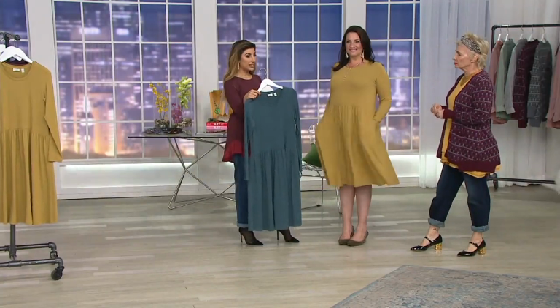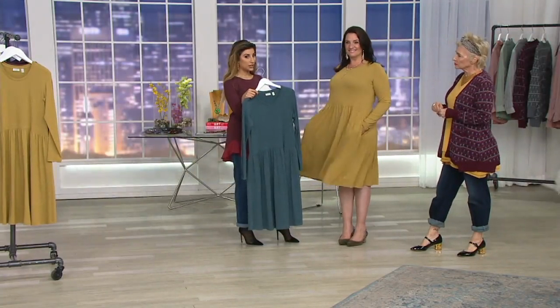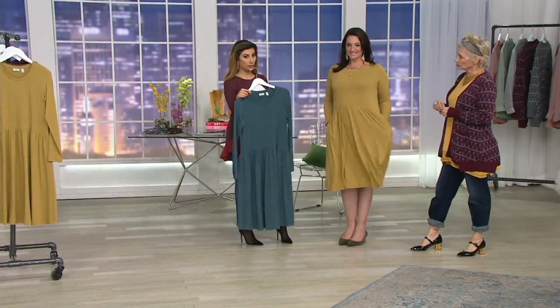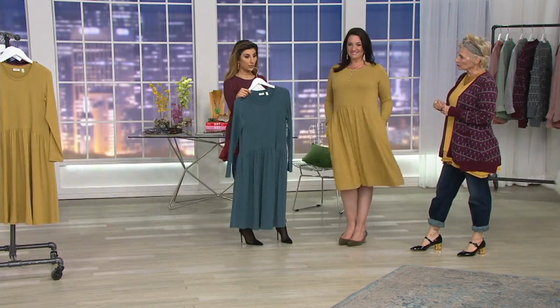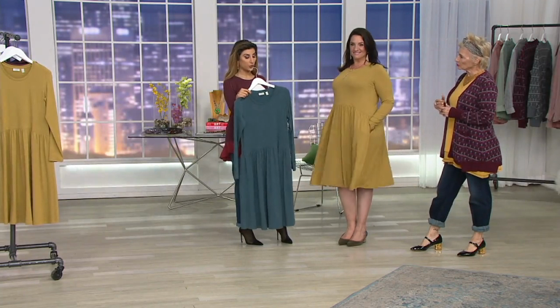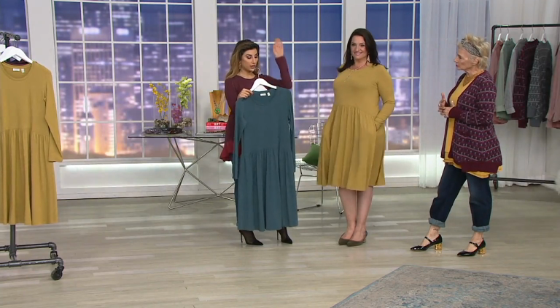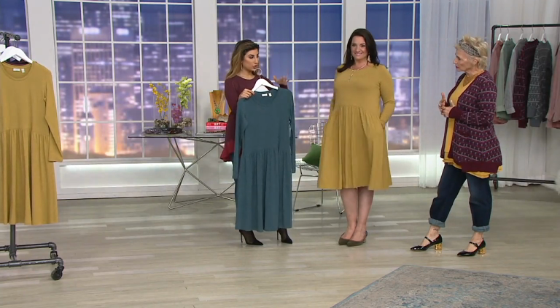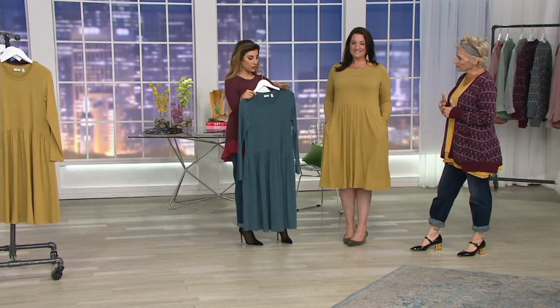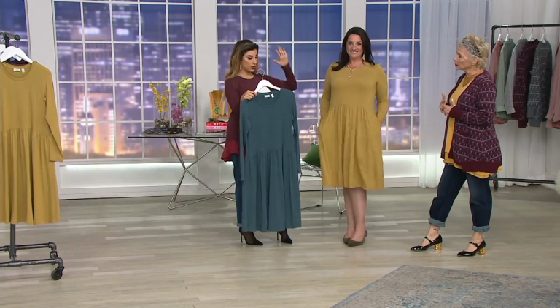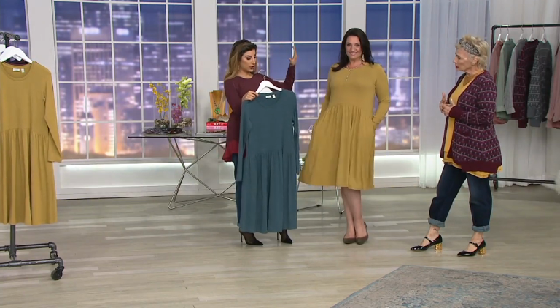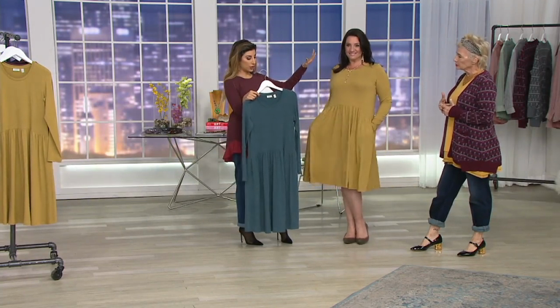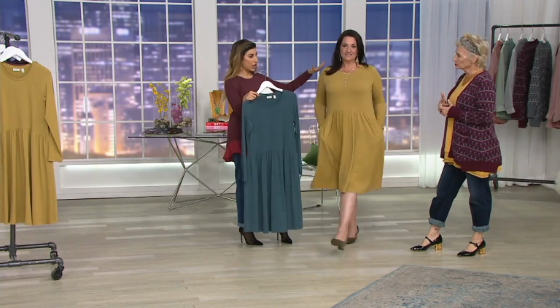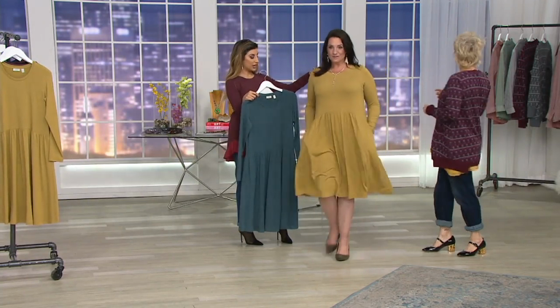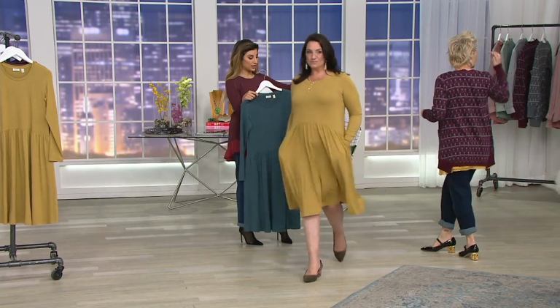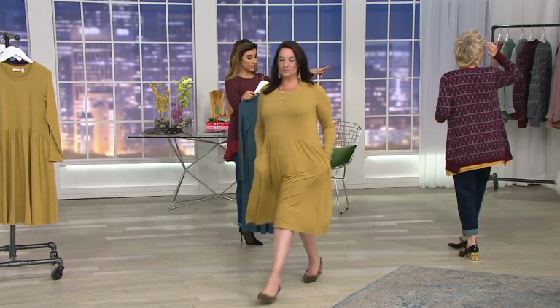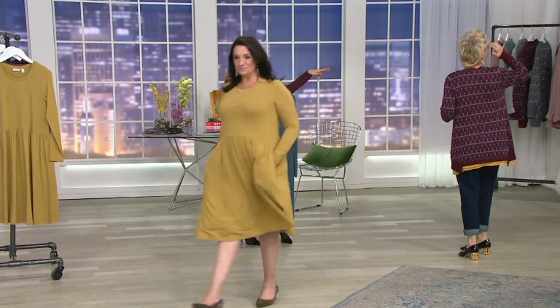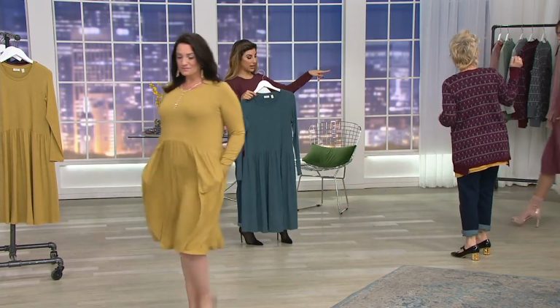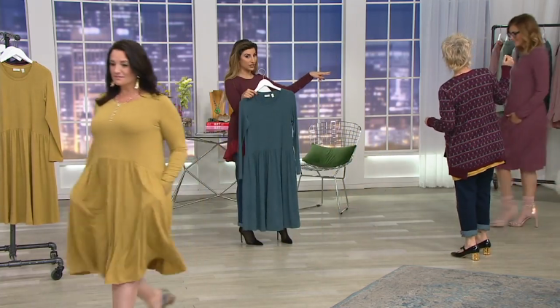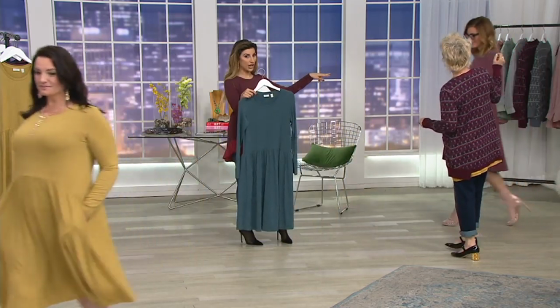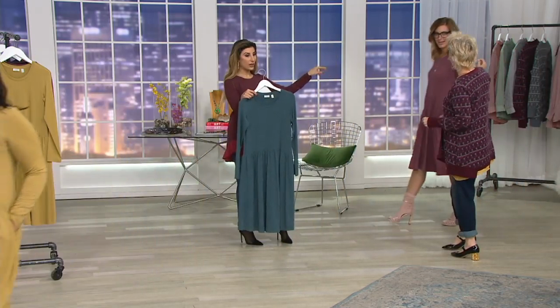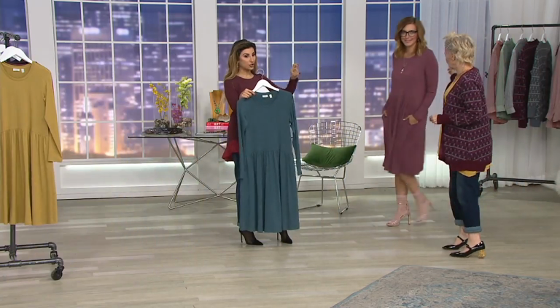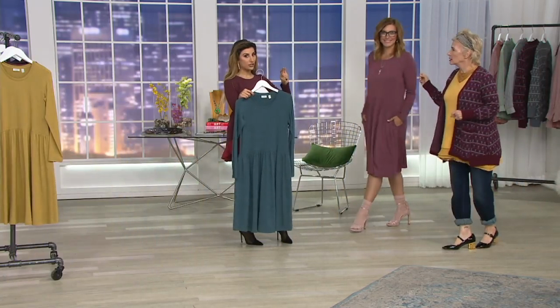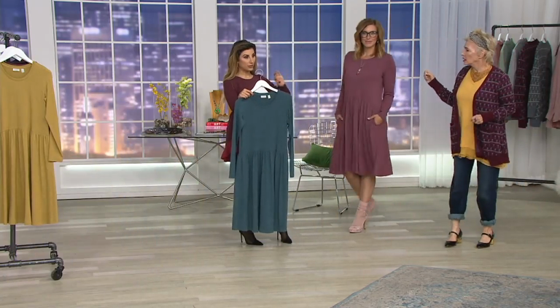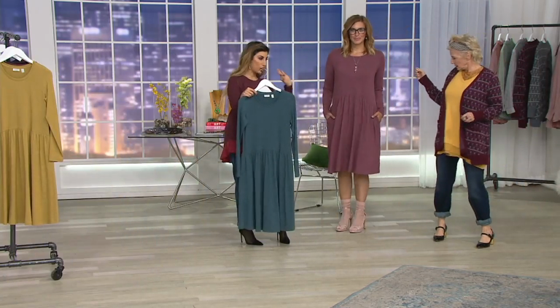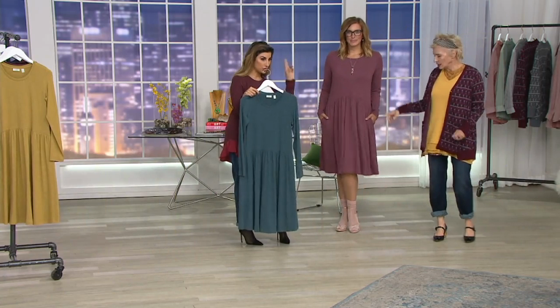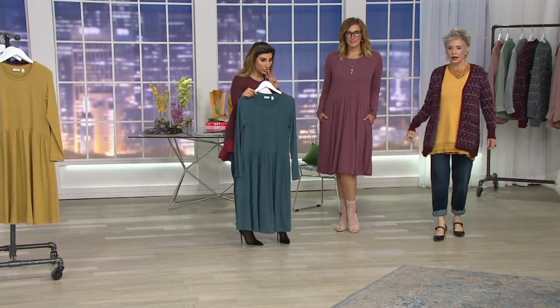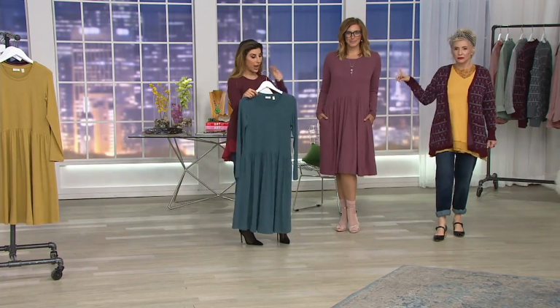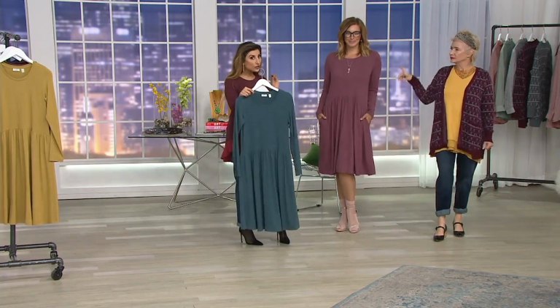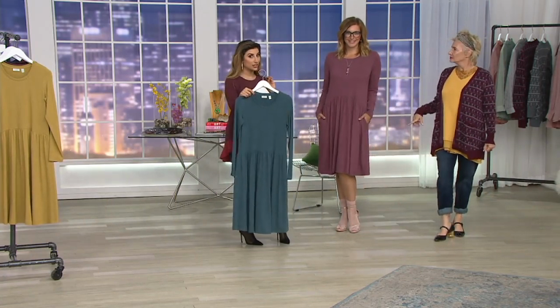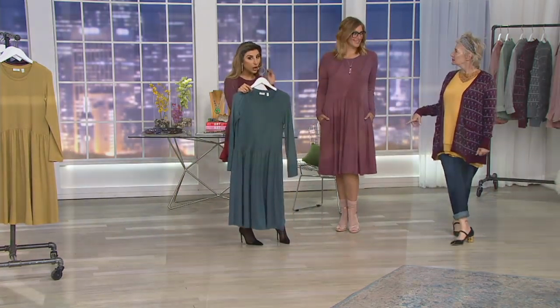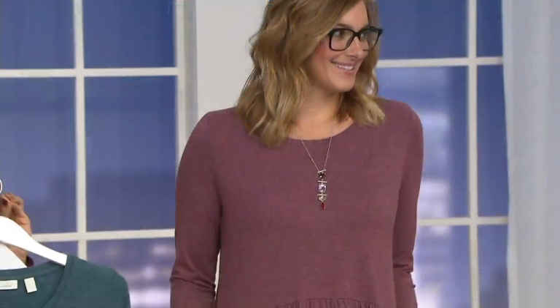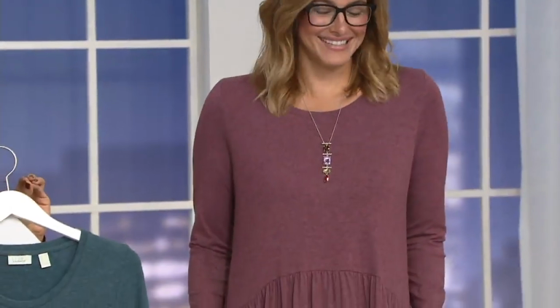We need to get on .com if we want it, because between Celestial Teal, the Vibrant Olive that Adrienne has on, and the Sangria — the last color we have left — we have 950 units total. And that's between all three colors and all those sizes, so you know how broken up the inventory is.